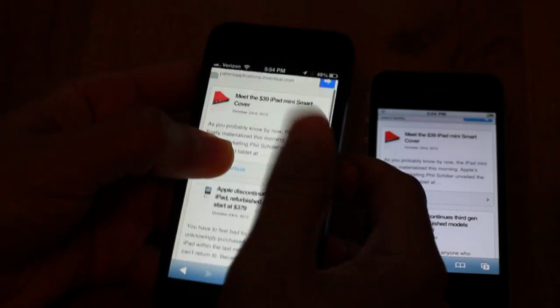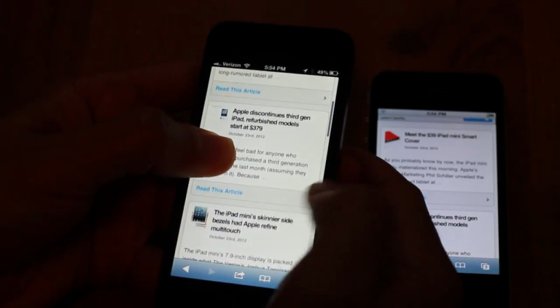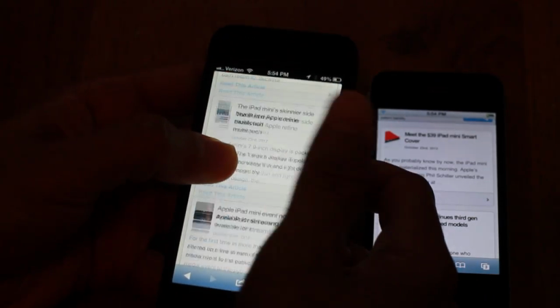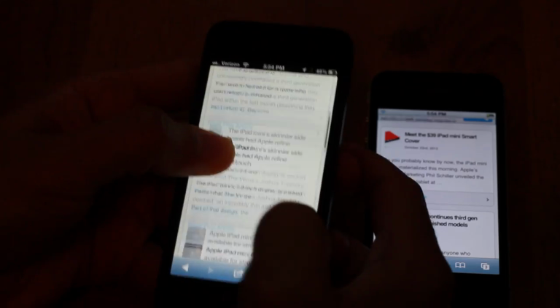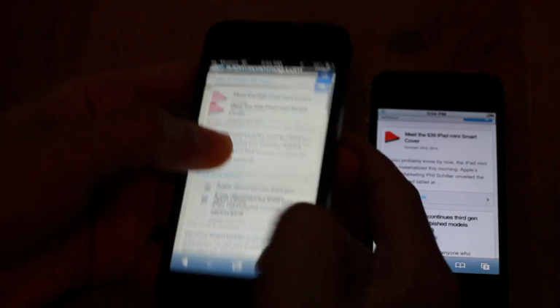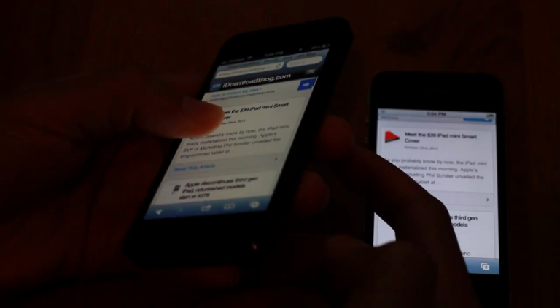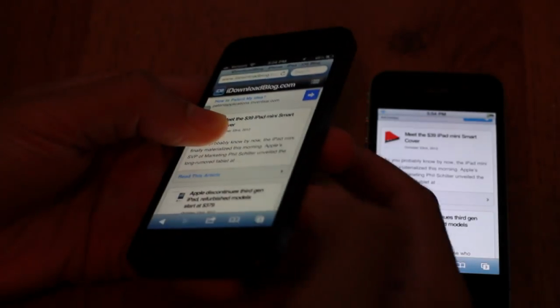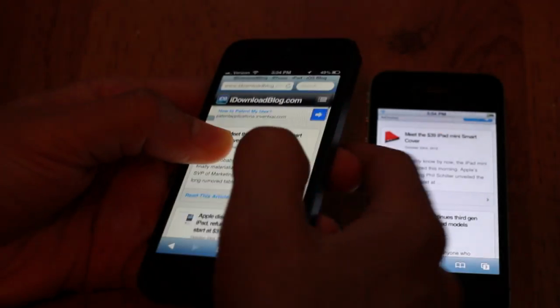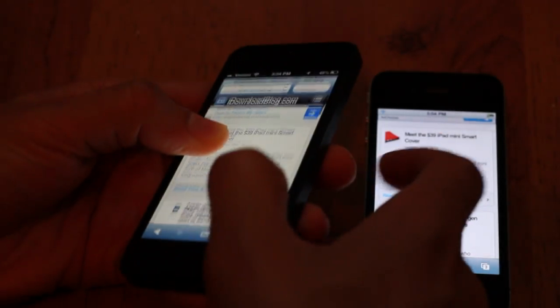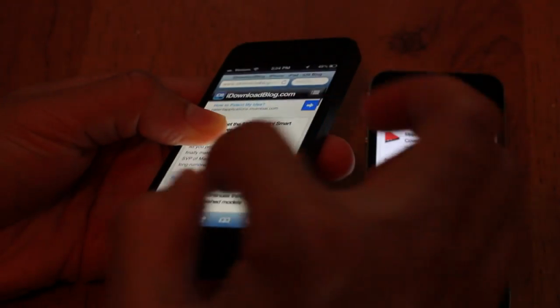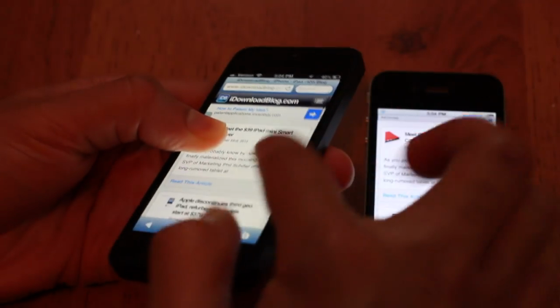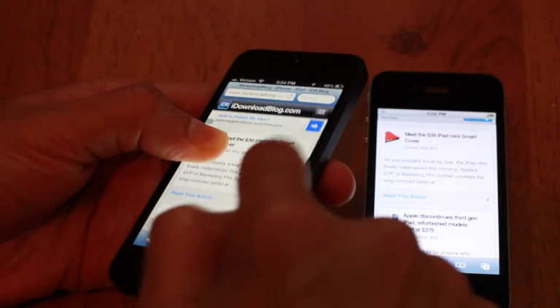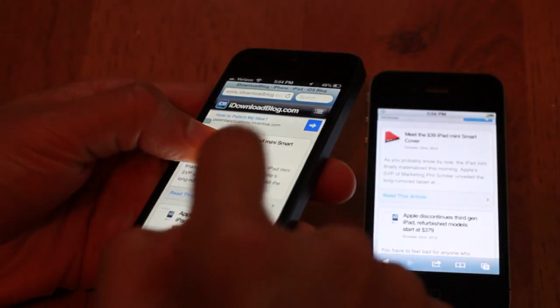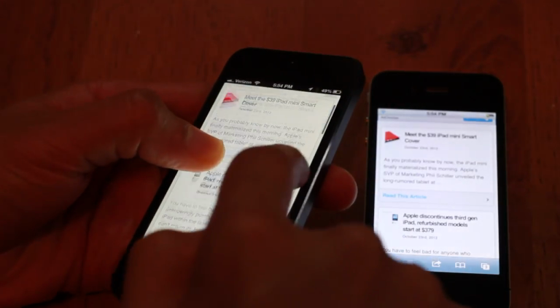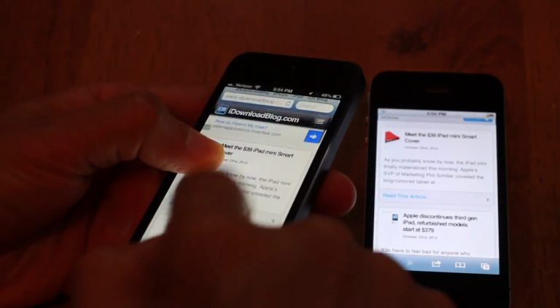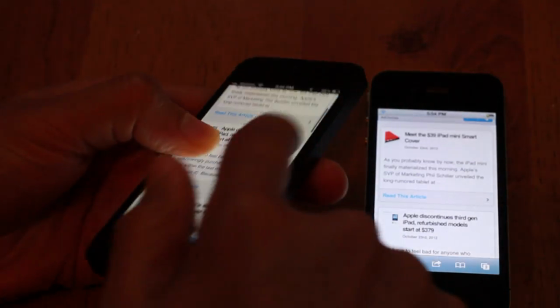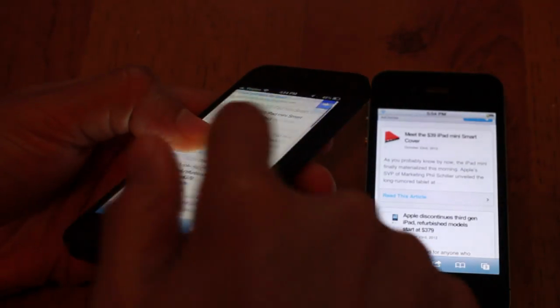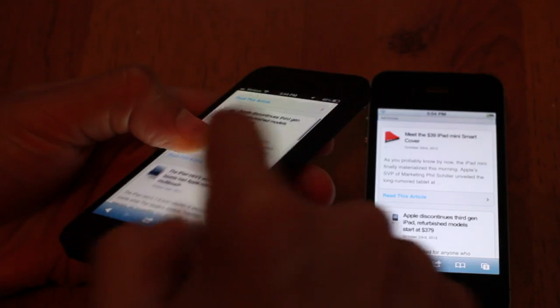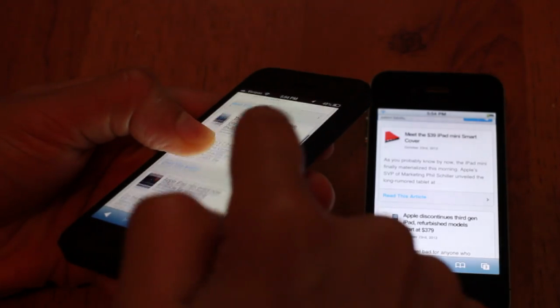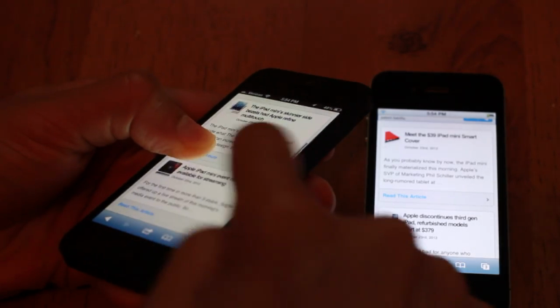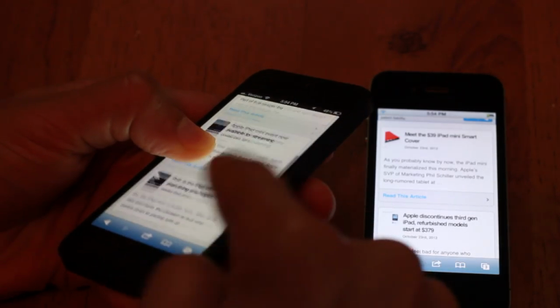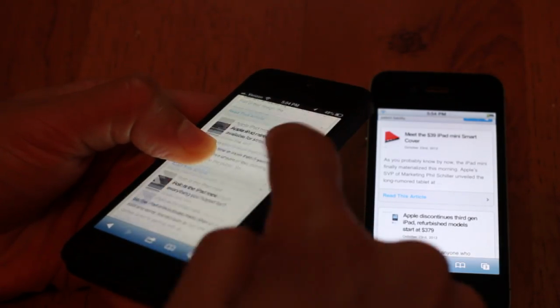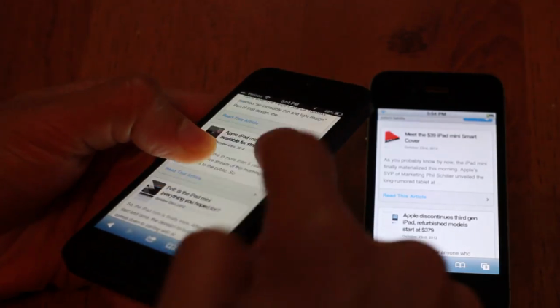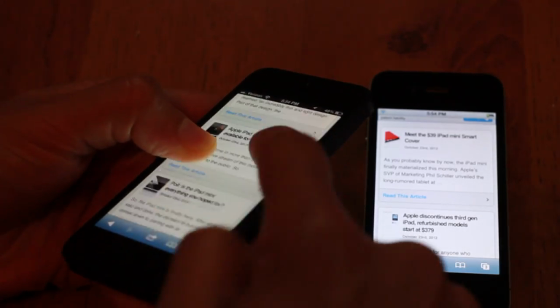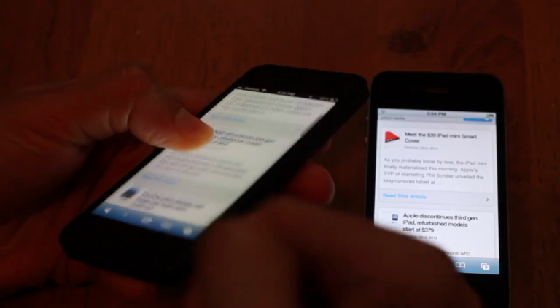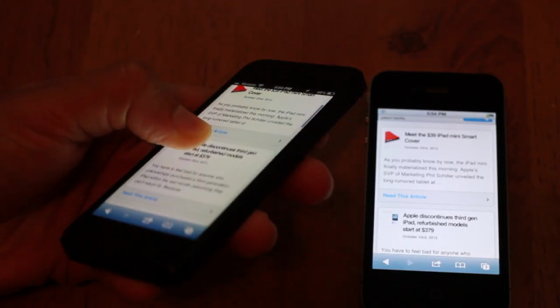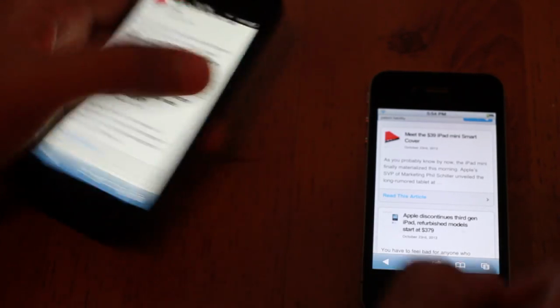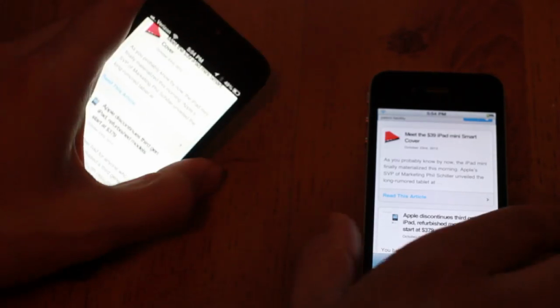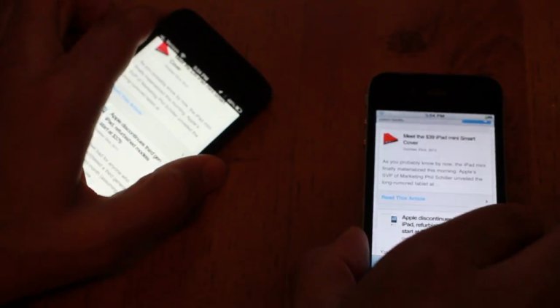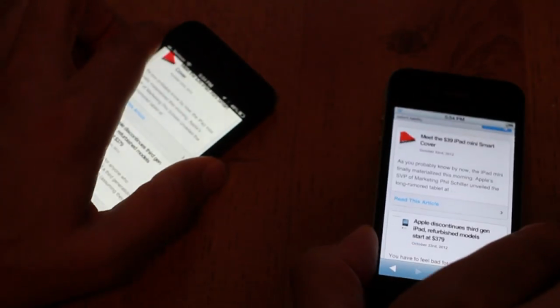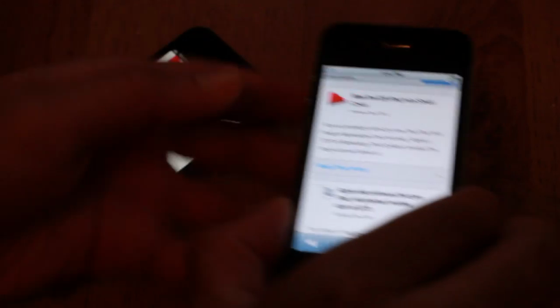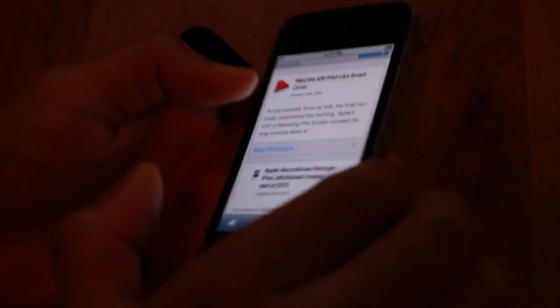That bodes very well for the new iPad mini because it has a smaller bezel and you're going to run into this circumstance a lot. Your thumb is going to be touching the actual screen, but you're still going to be able to interact with your device like normal.